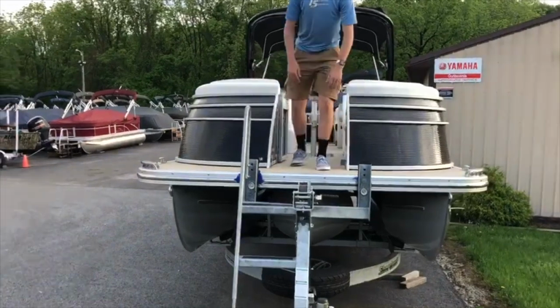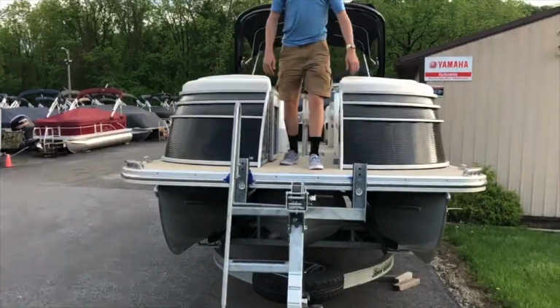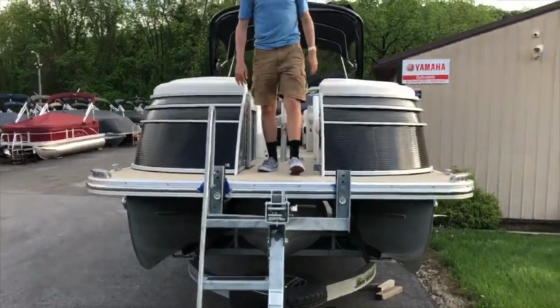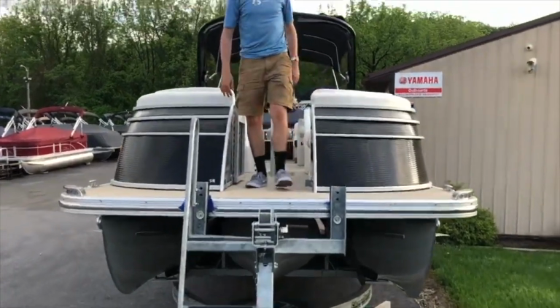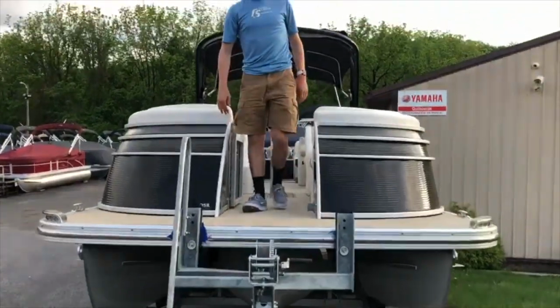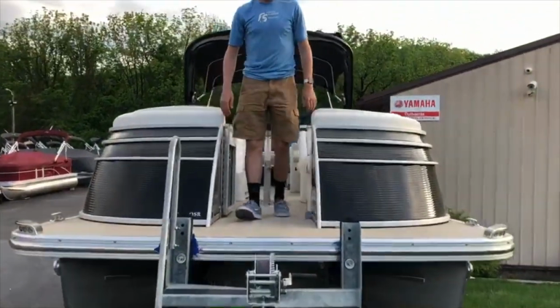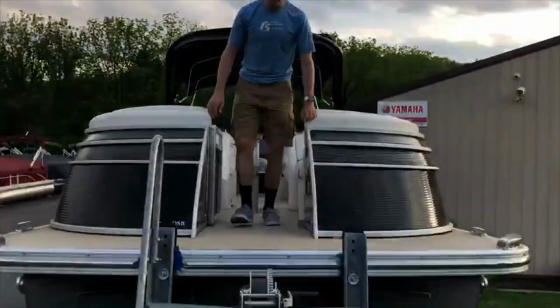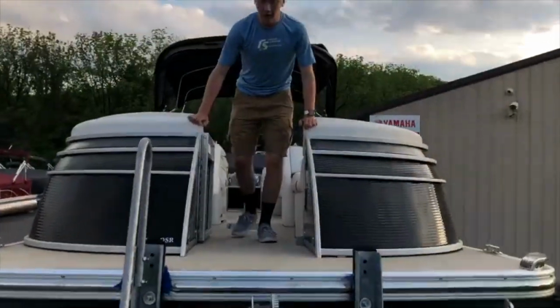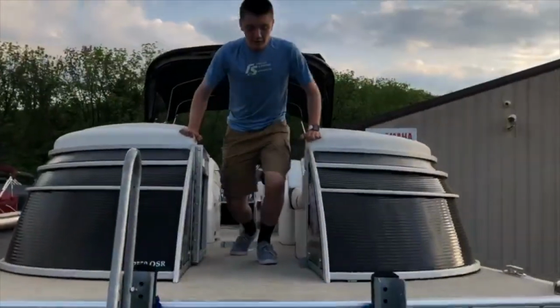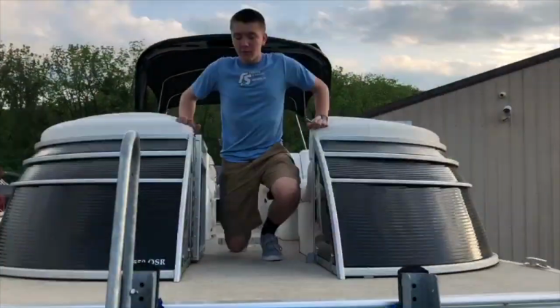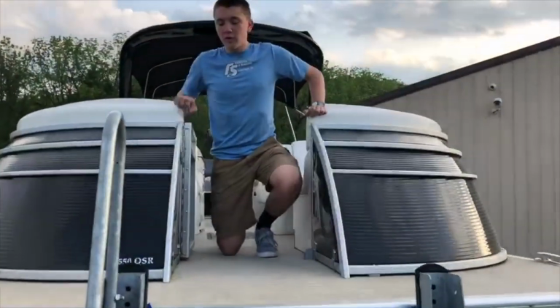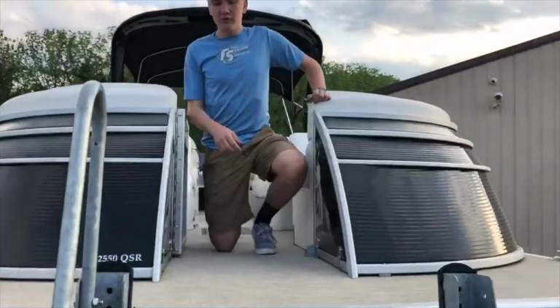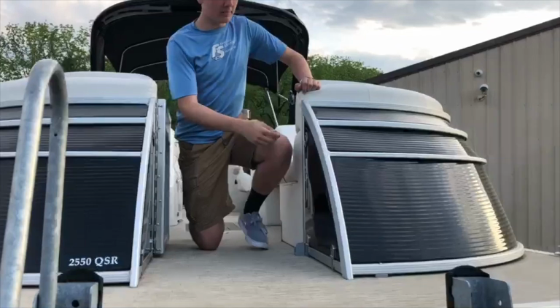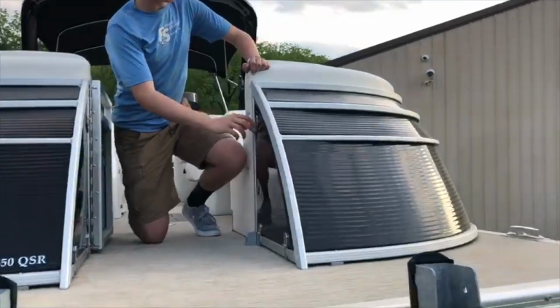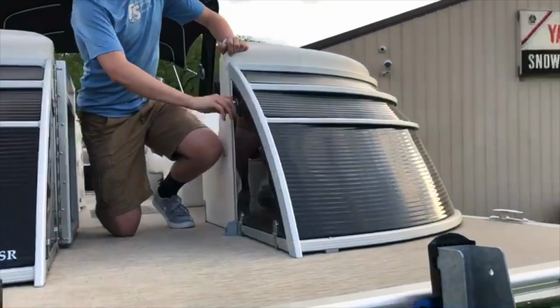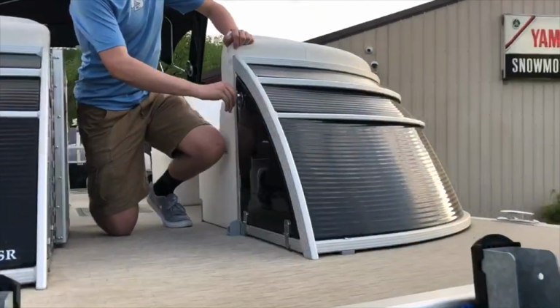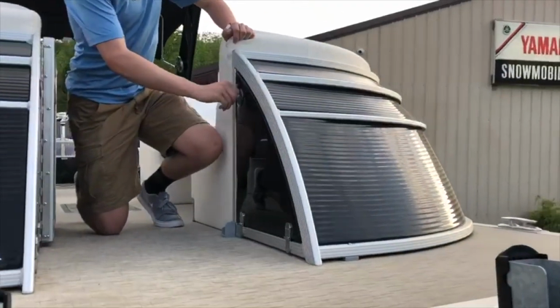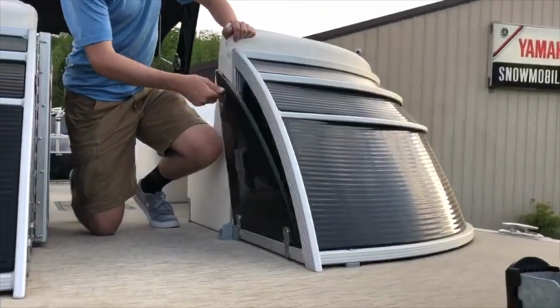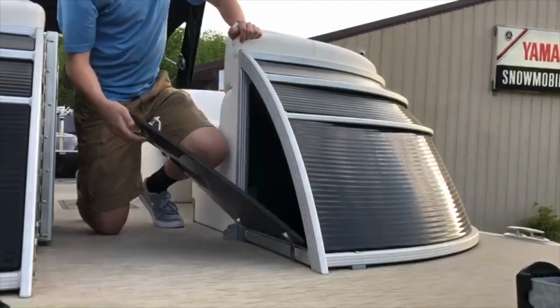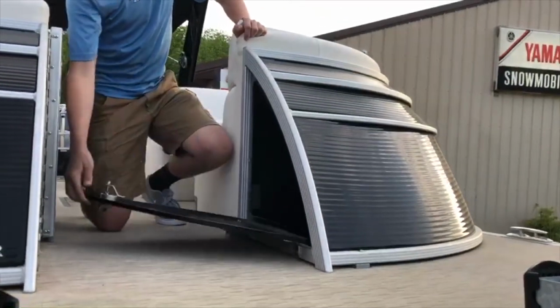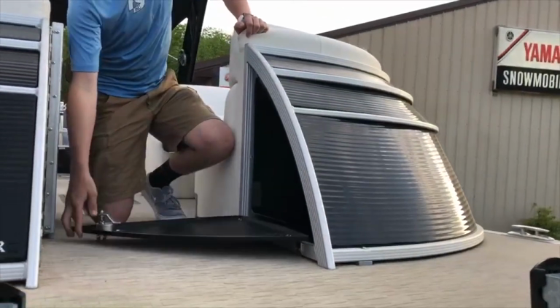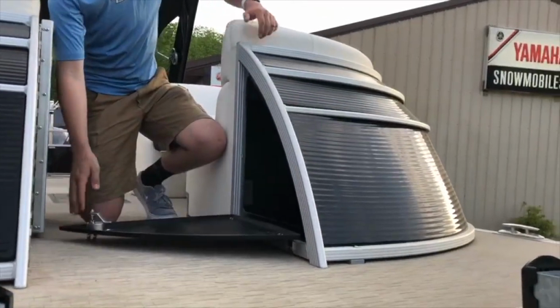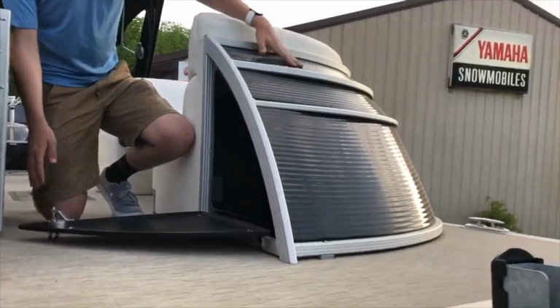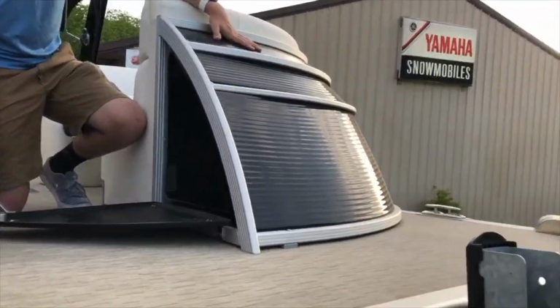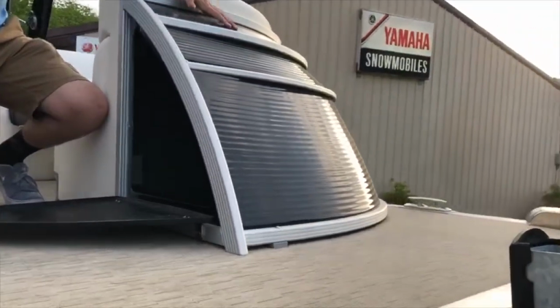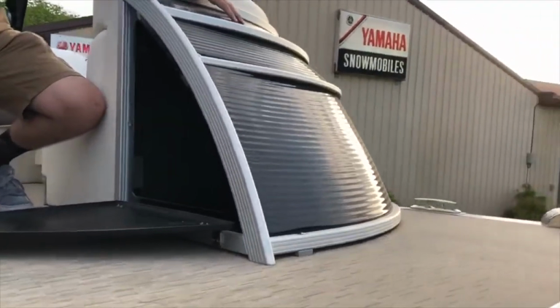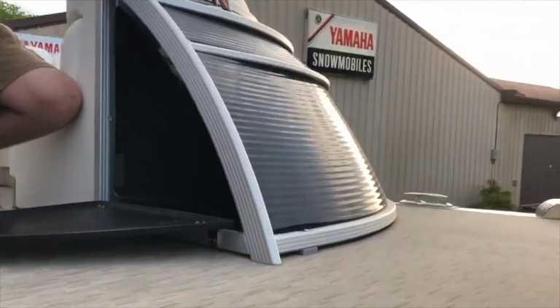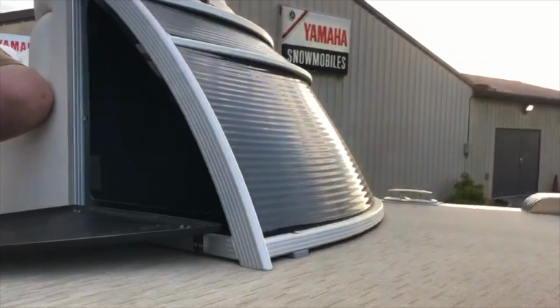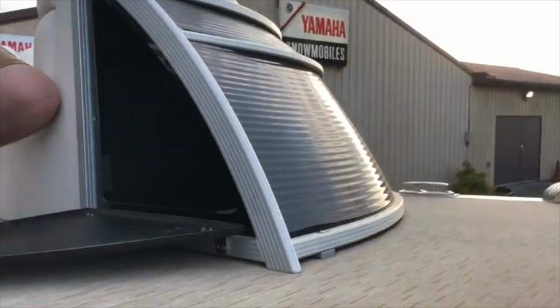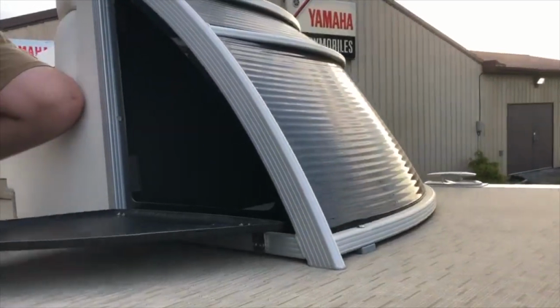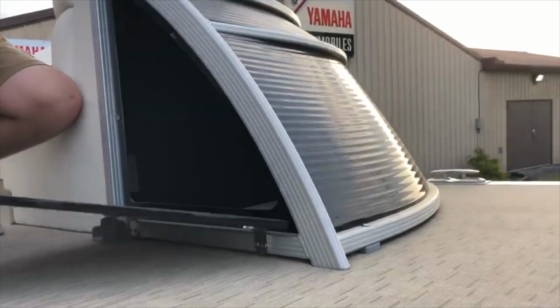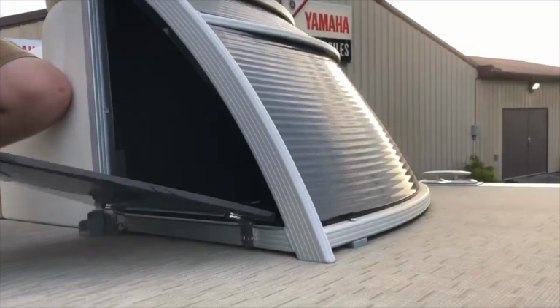Moving to the inside features of the boat. On the very front of the boat, we have two compartments that open up for storage into the left and right sides of the front of the boat.